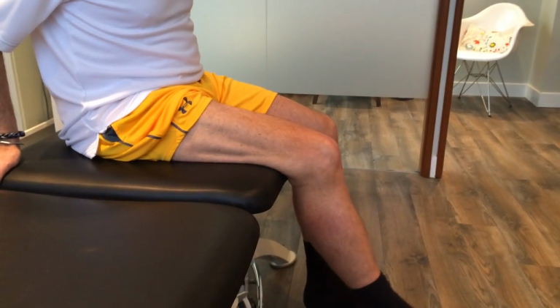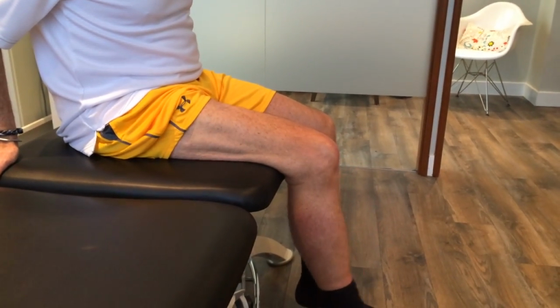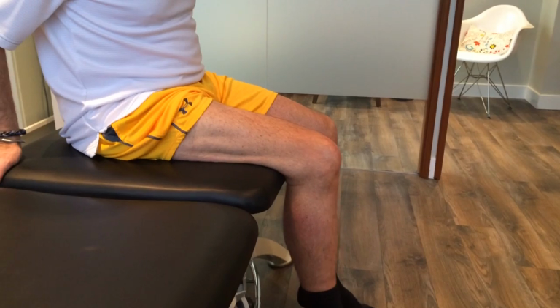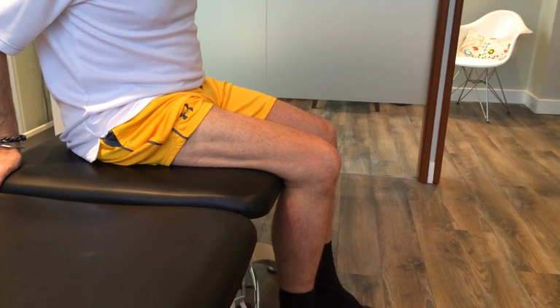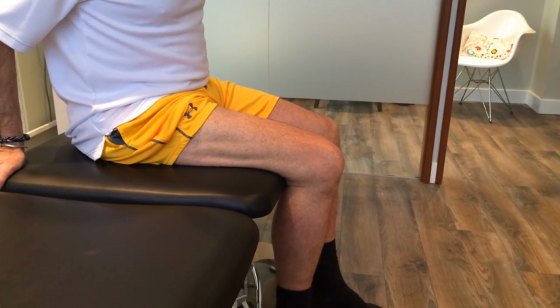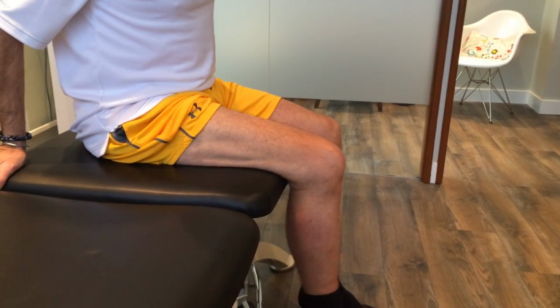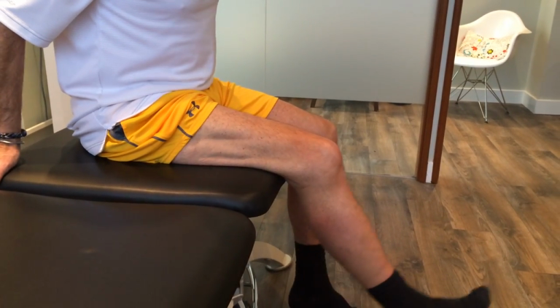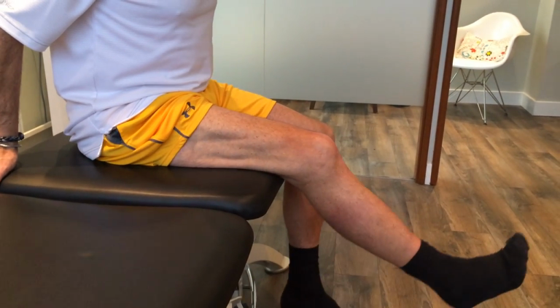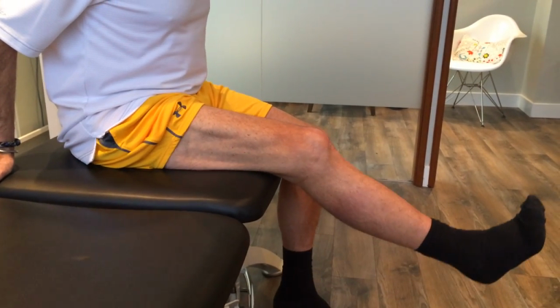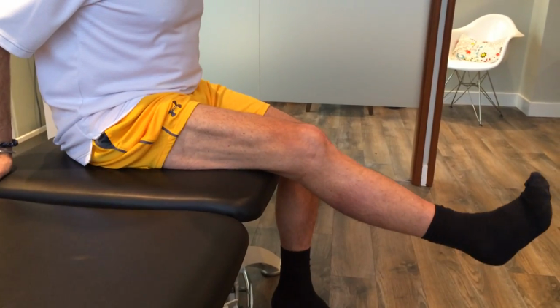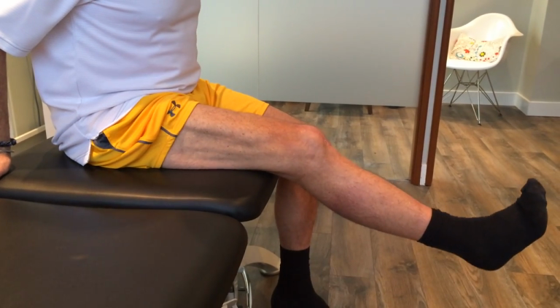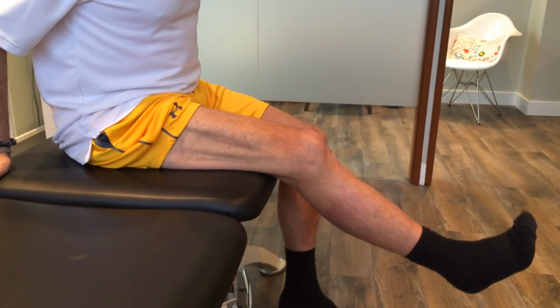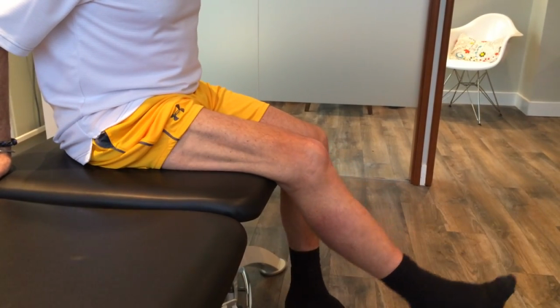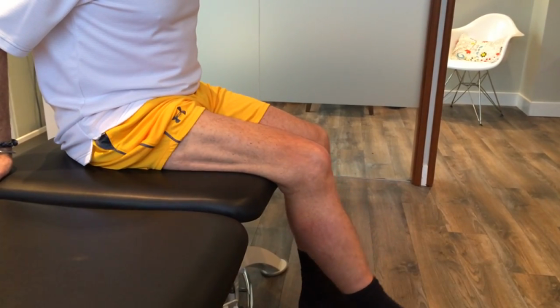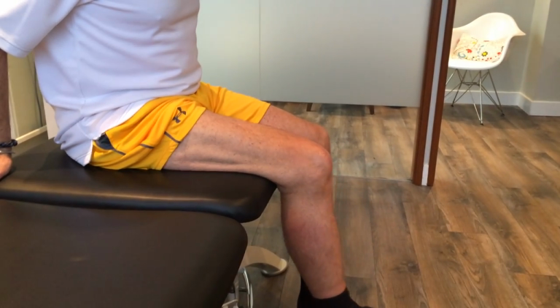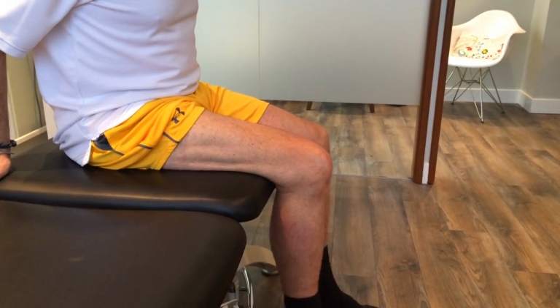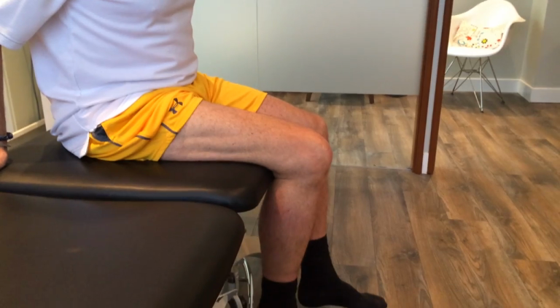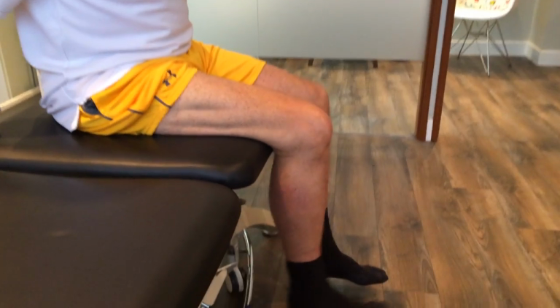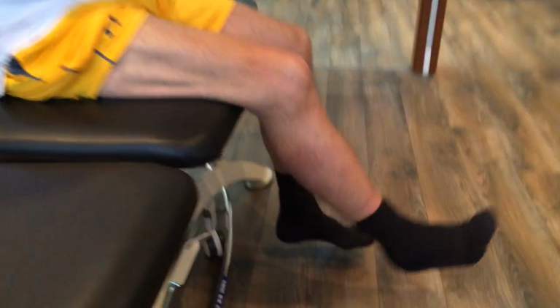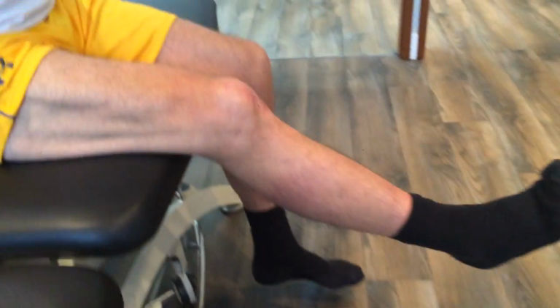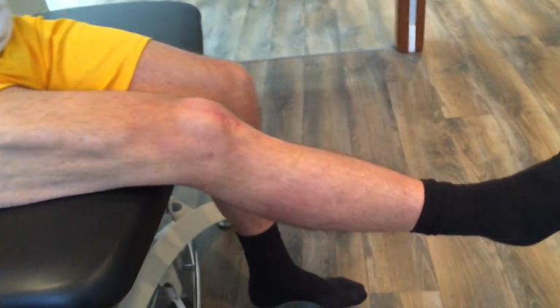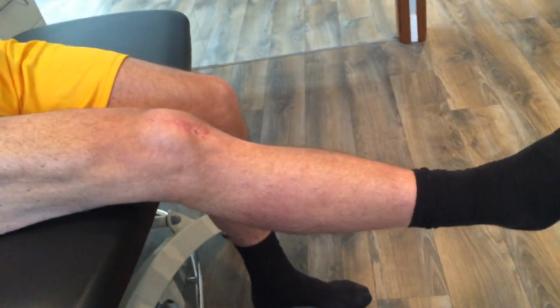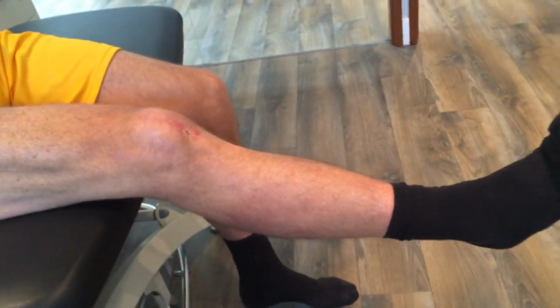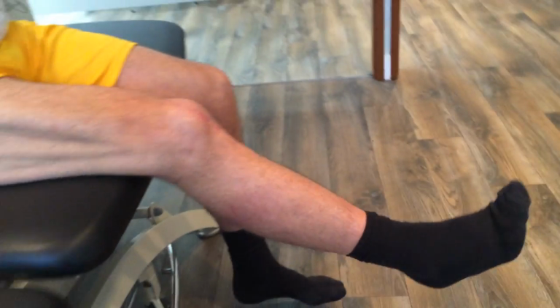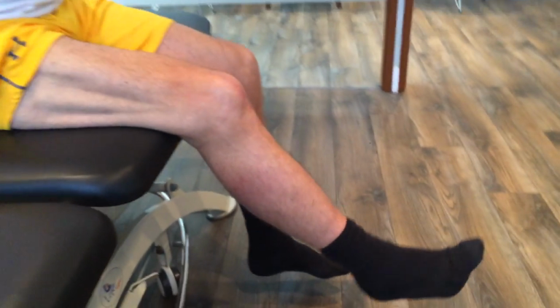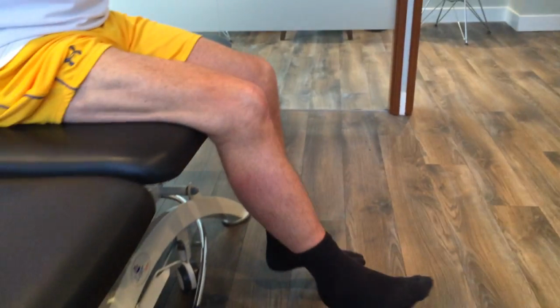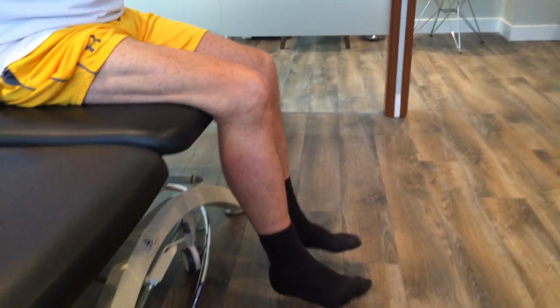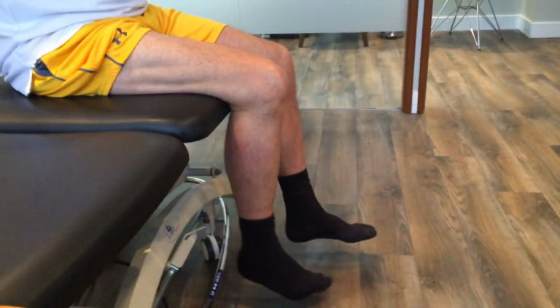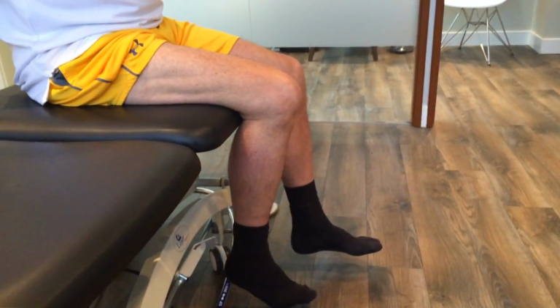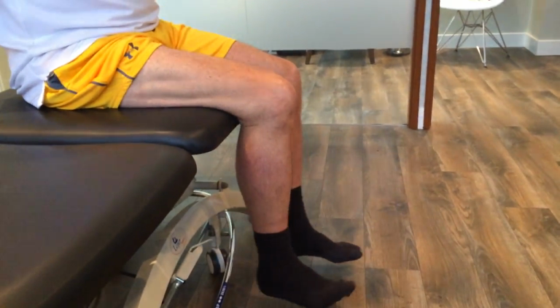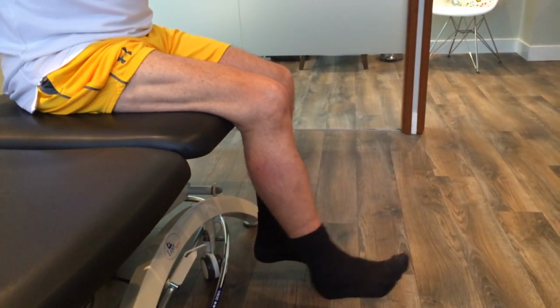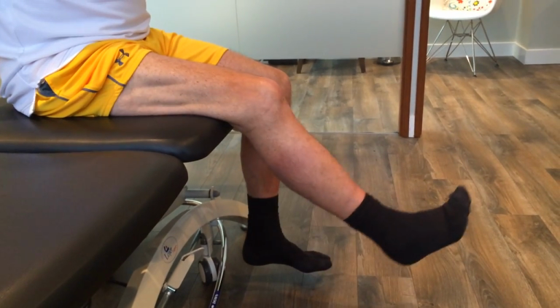Think about tilting your hip forward just a little bit more down there. Yeah, good — pulling up. It's a little harder to straighten, but that way you're really making the quadricep work through full range. And then a little bit of a lag with the quadricep here, so it's harder for him to get there.